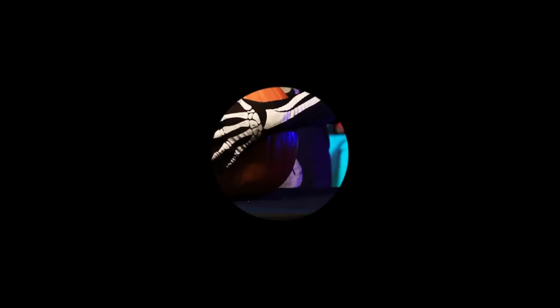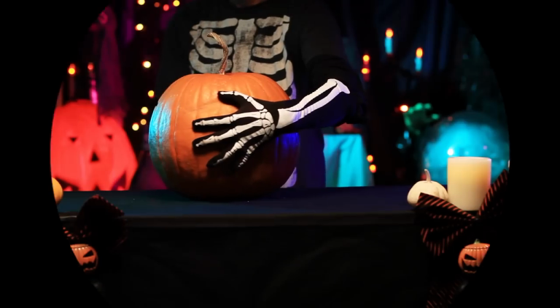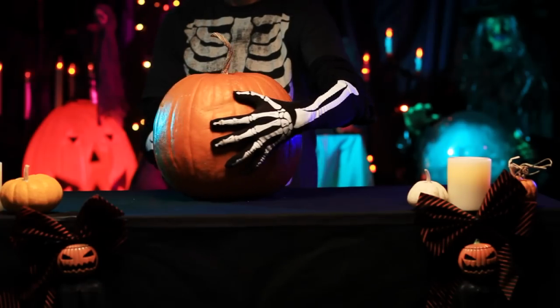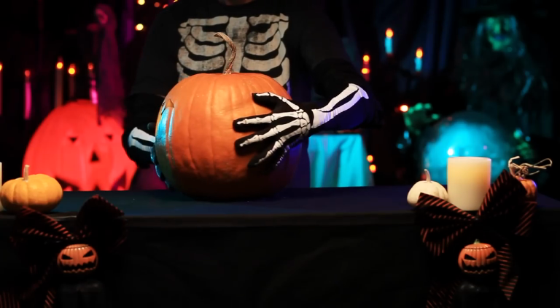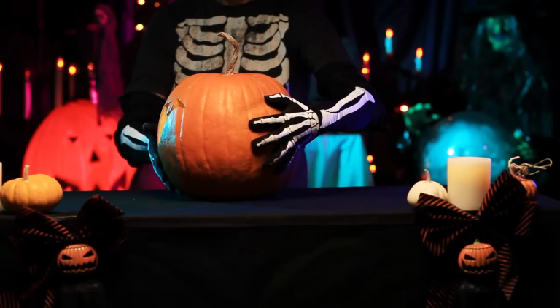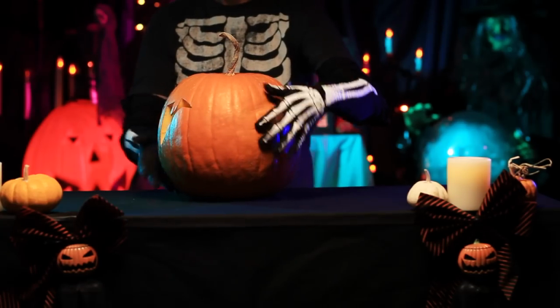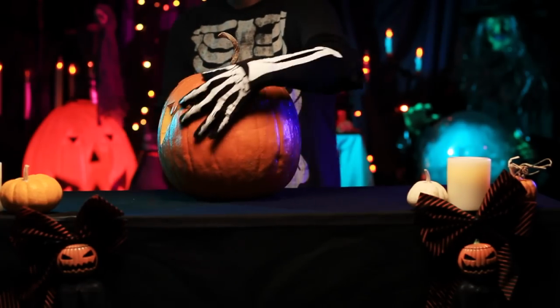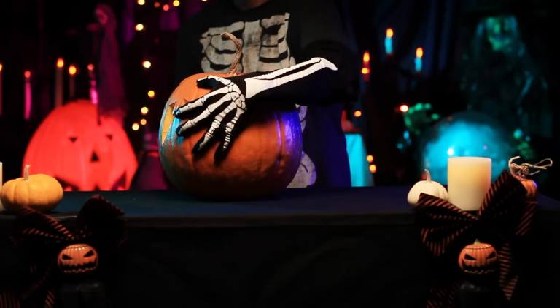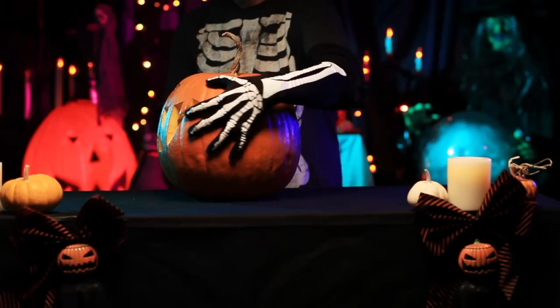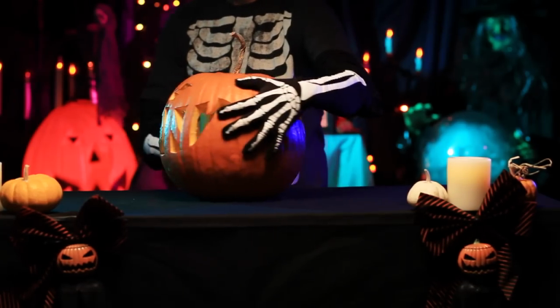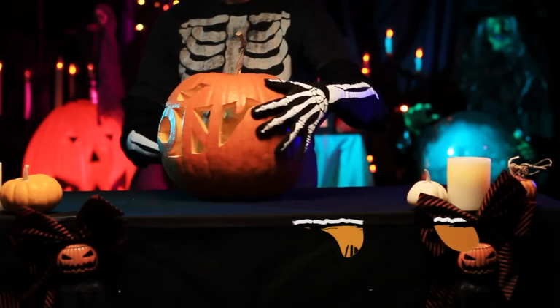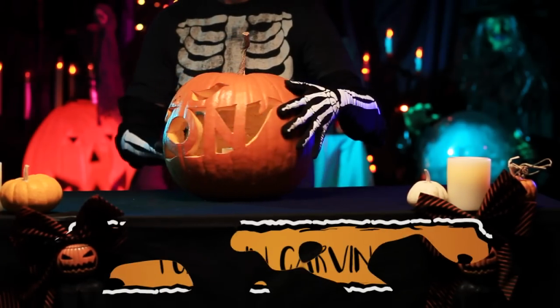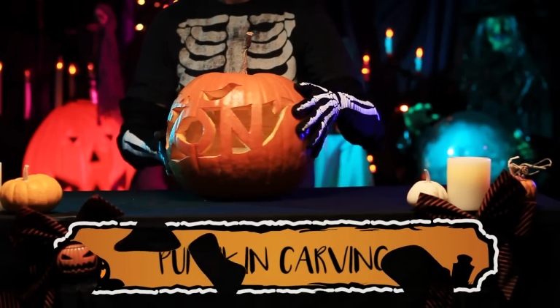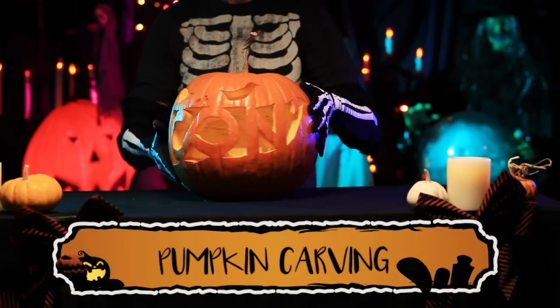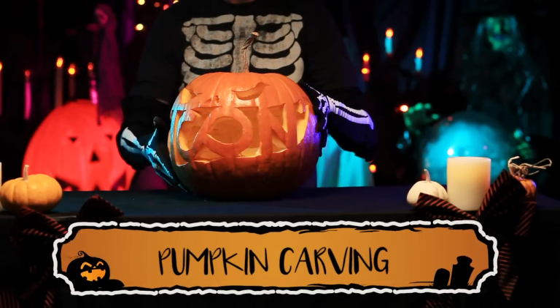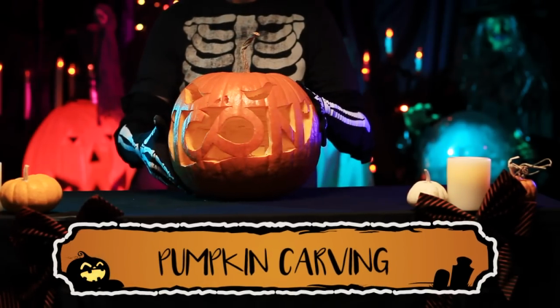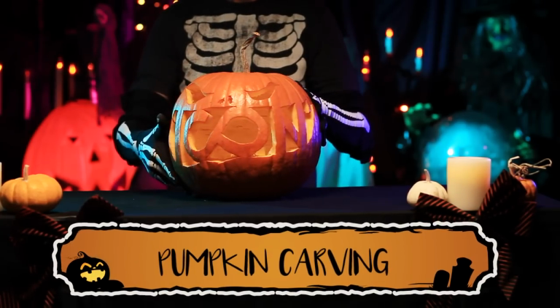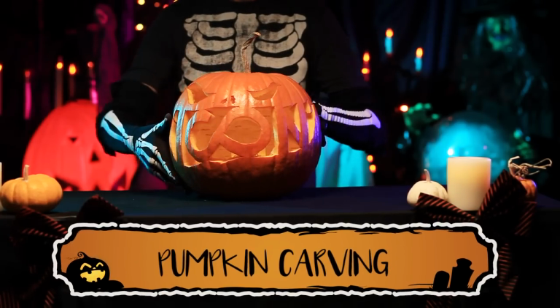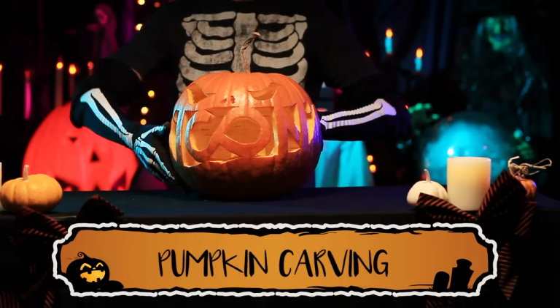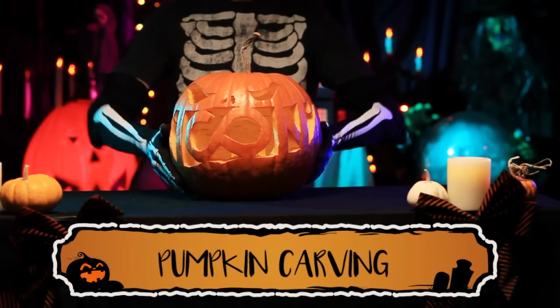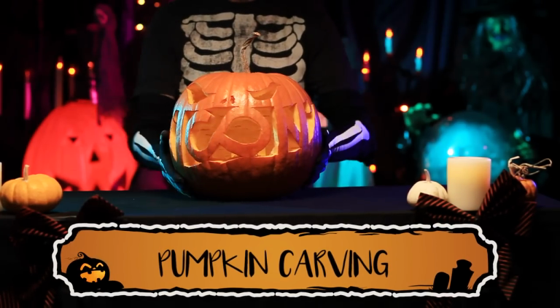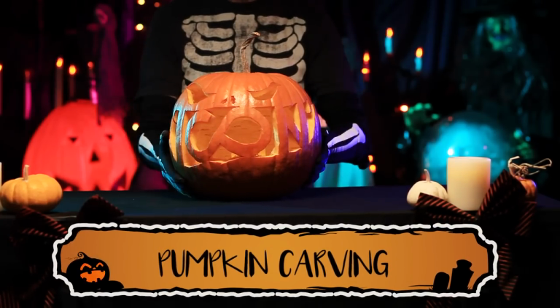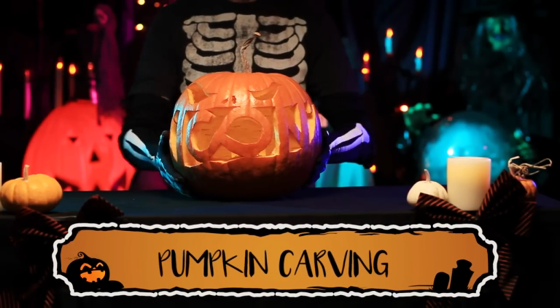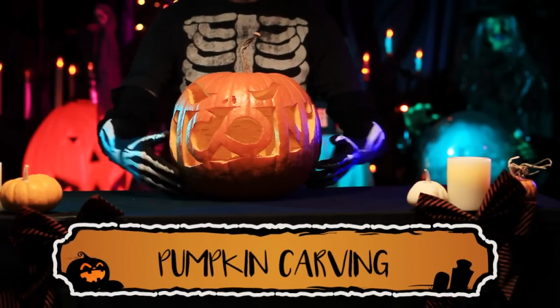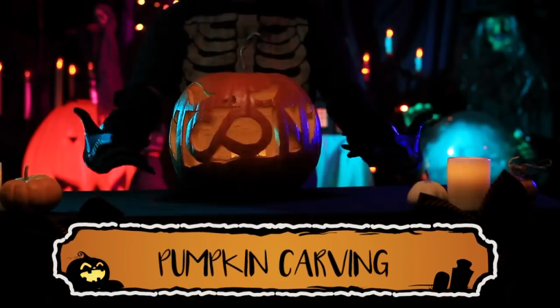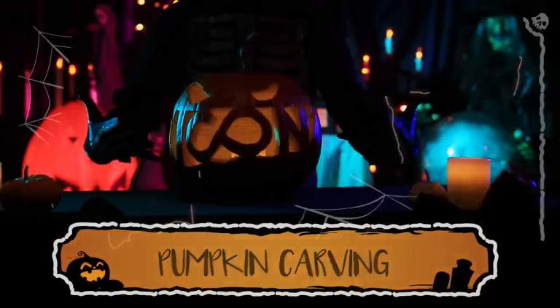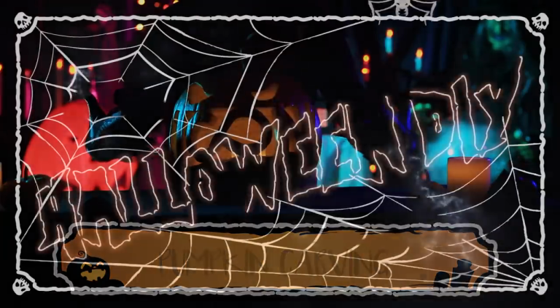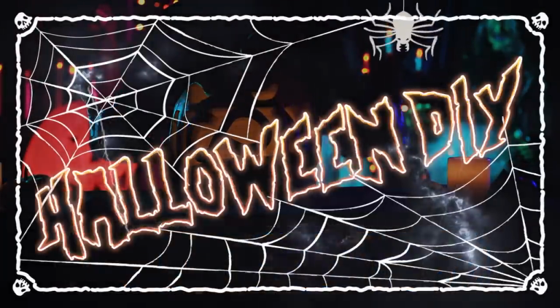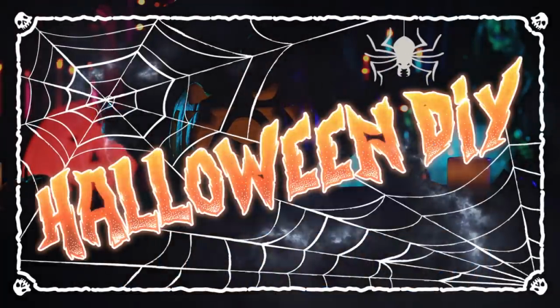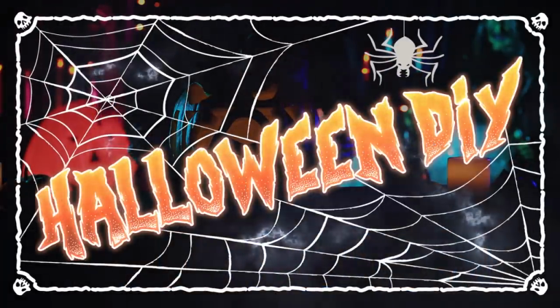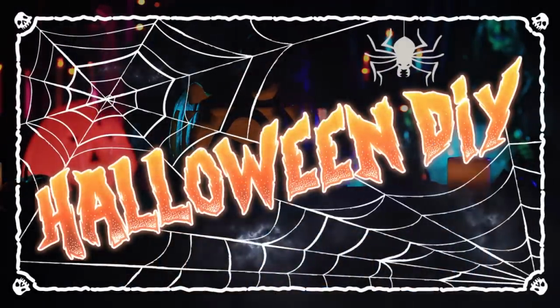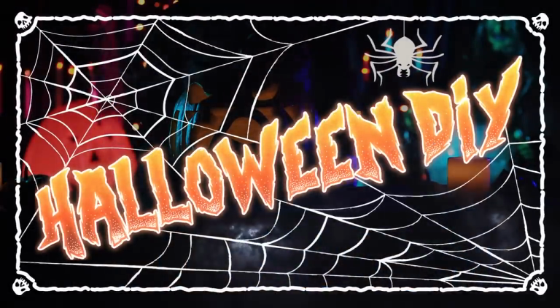Today we're going to show you a few tricks we found that will help you carve your best jack-o'-lantern, and let you keep it around for a while without it turning into a green furry mess.